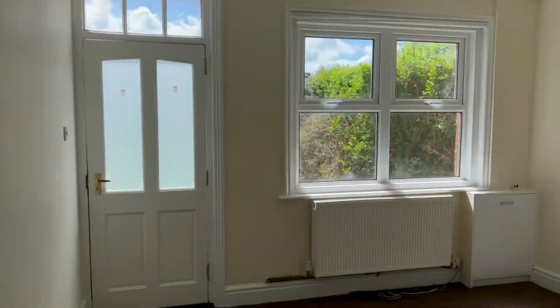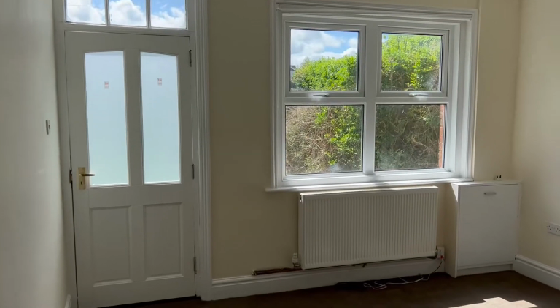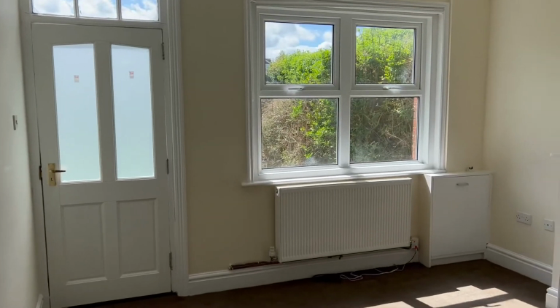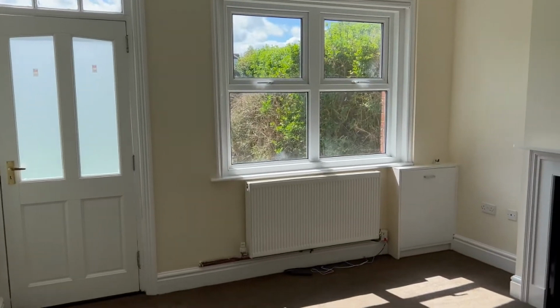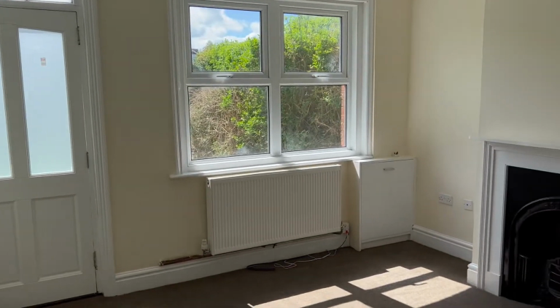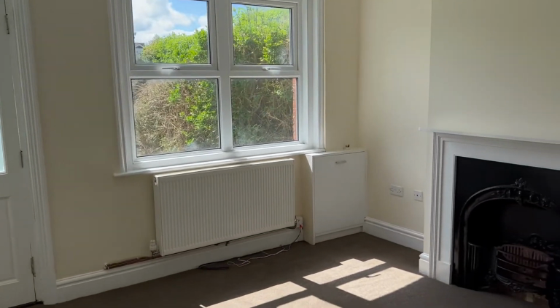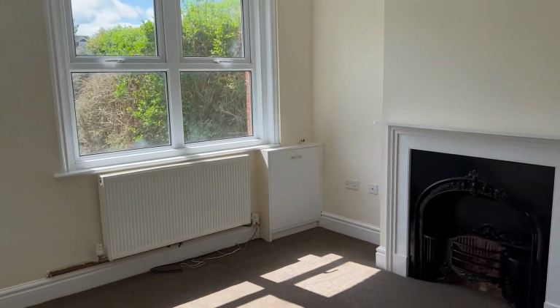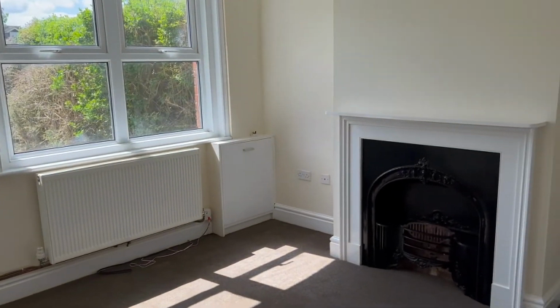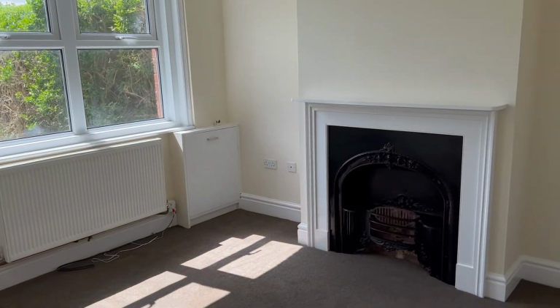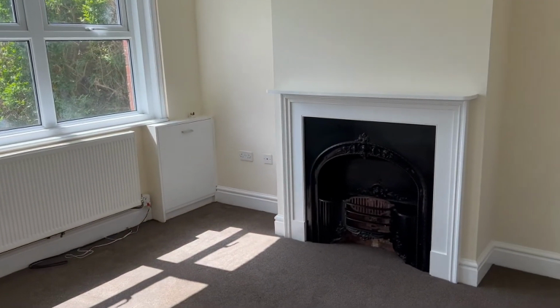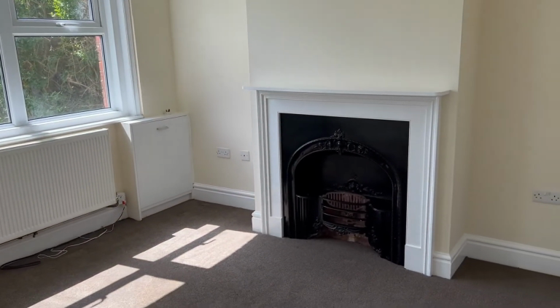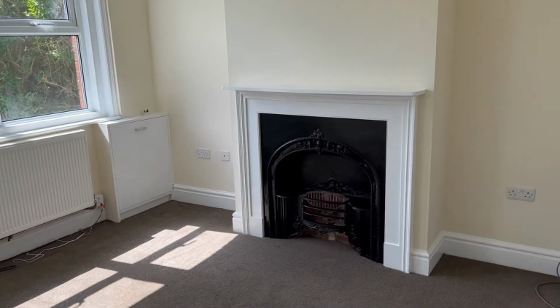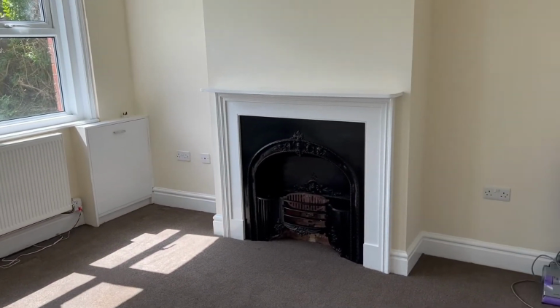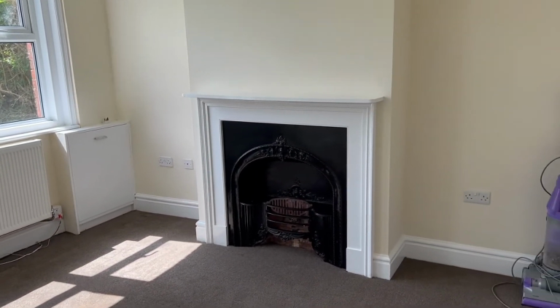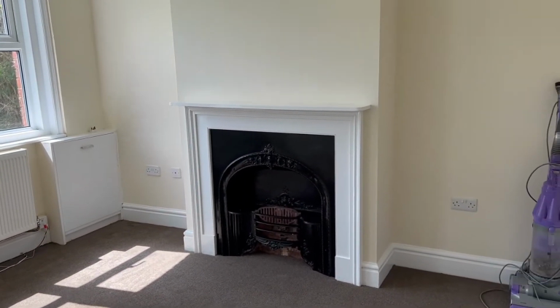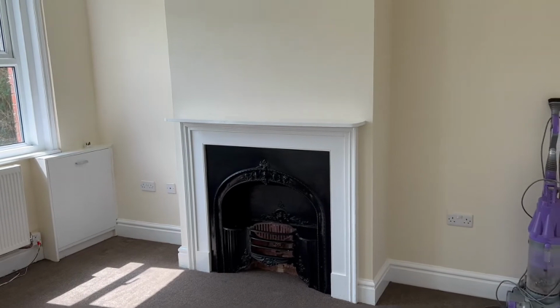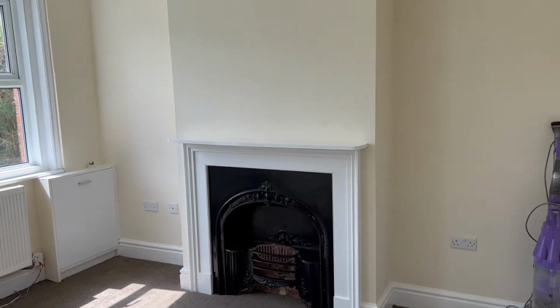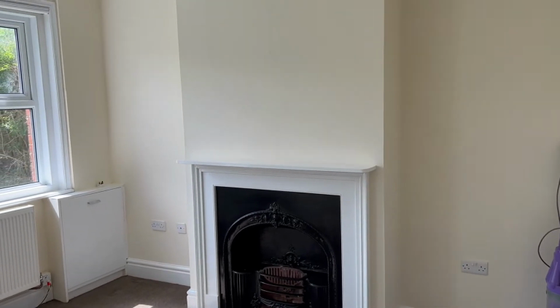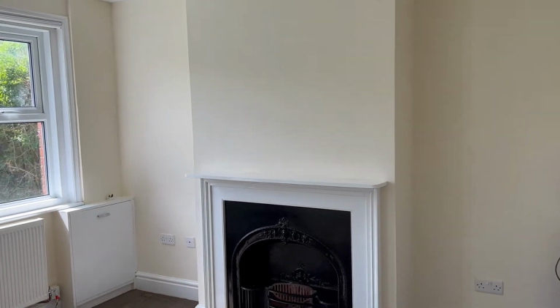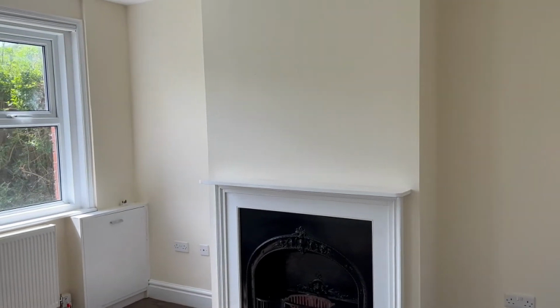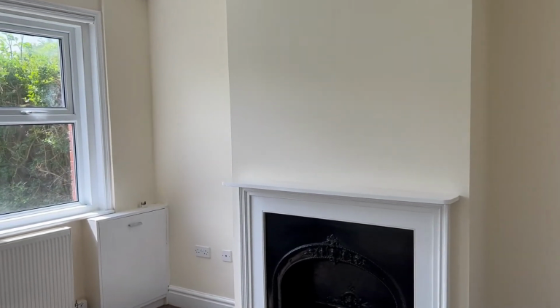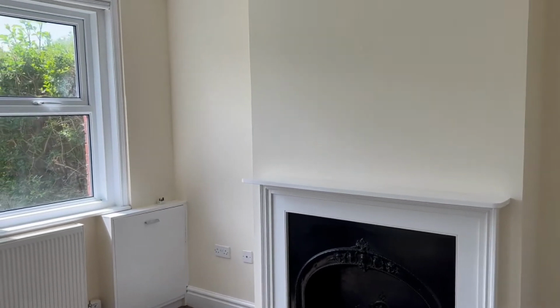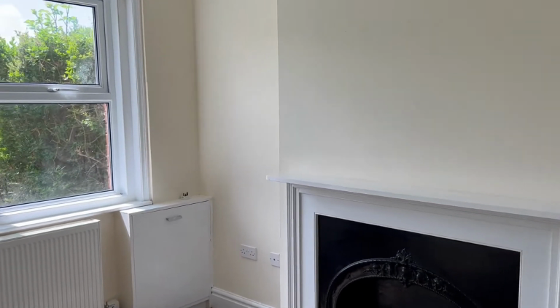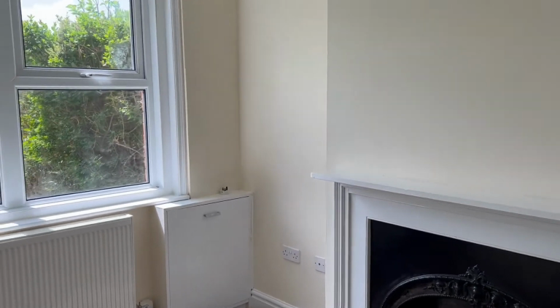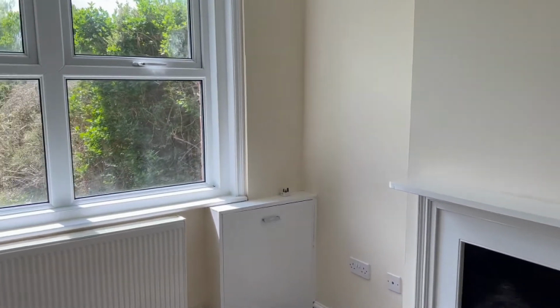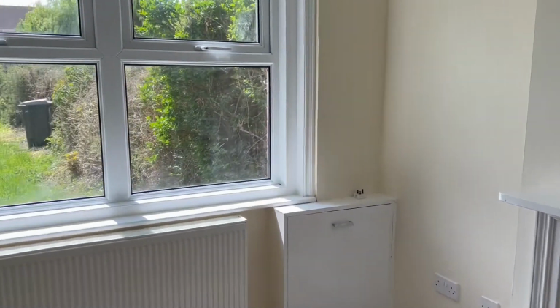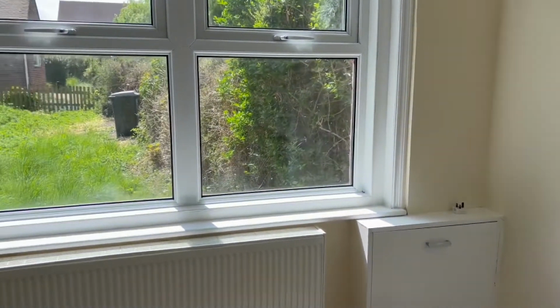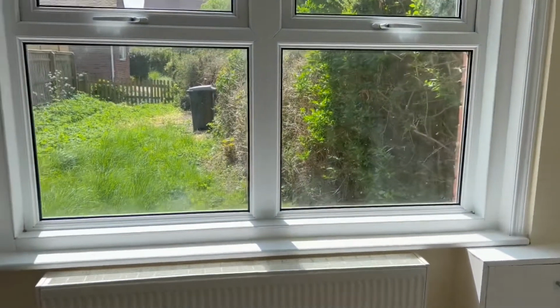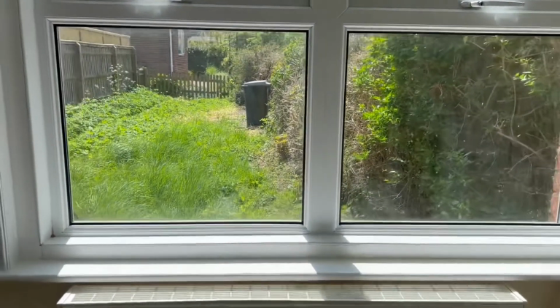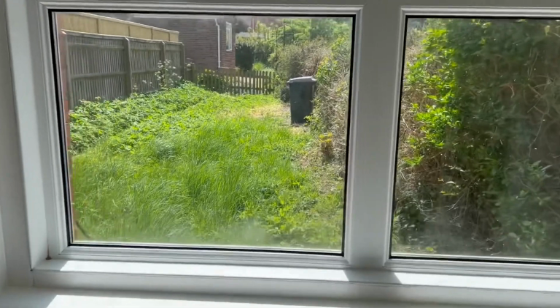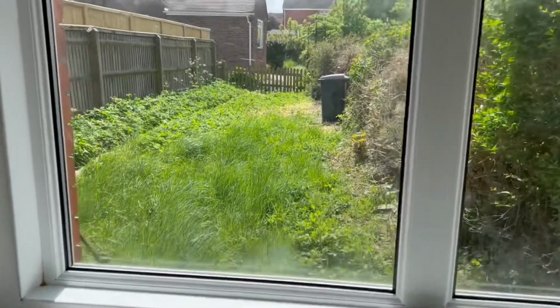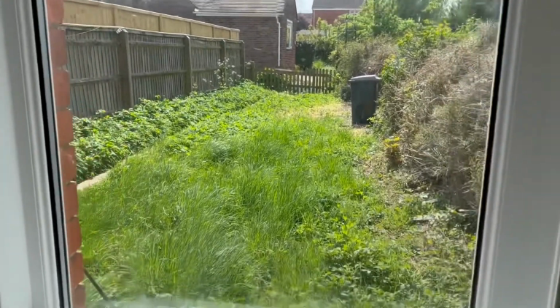As you come into the front of the property, you come immediately into the living room. Here we can see we've got an attractive feature fireplace and double-glazed window overlooking the front garden.